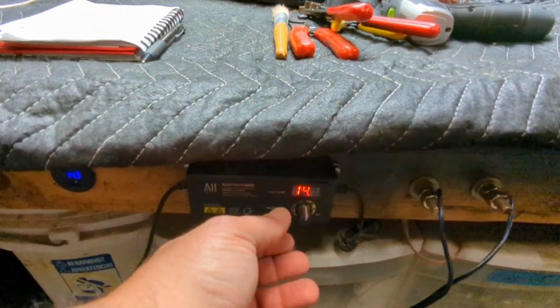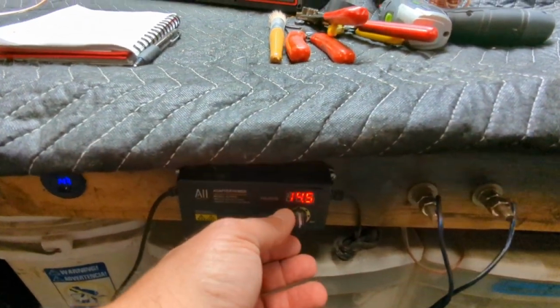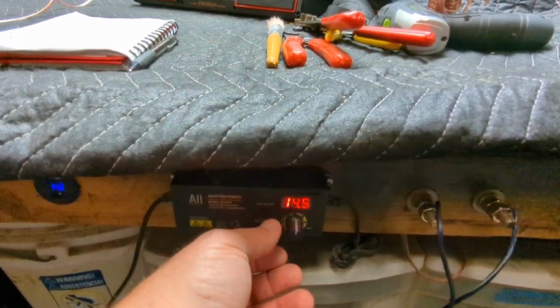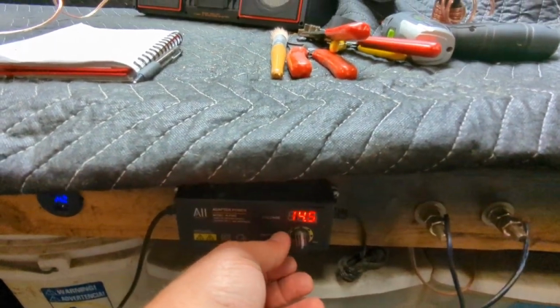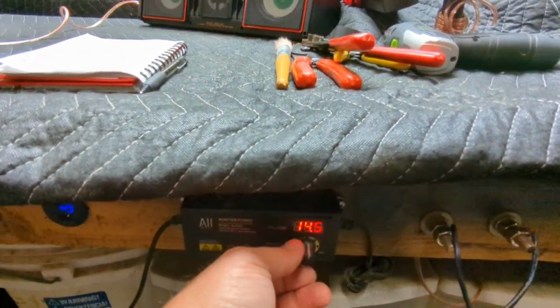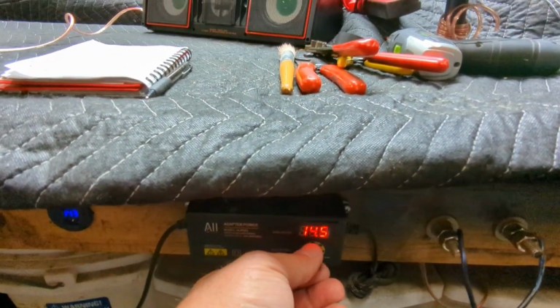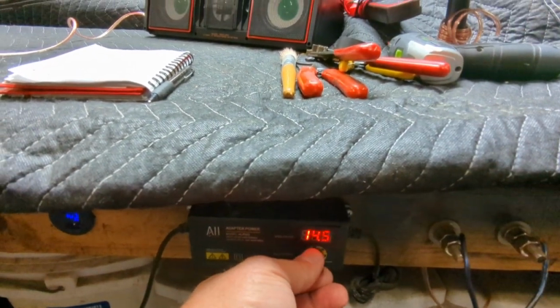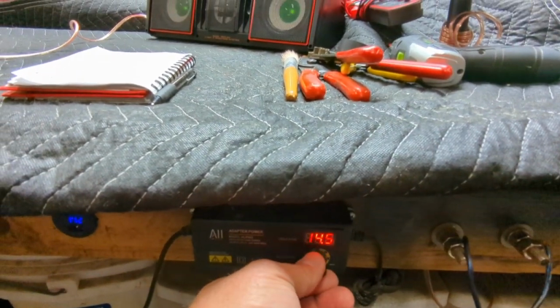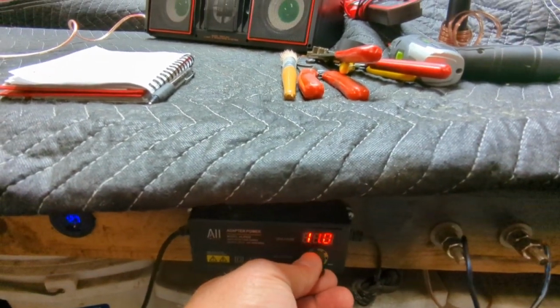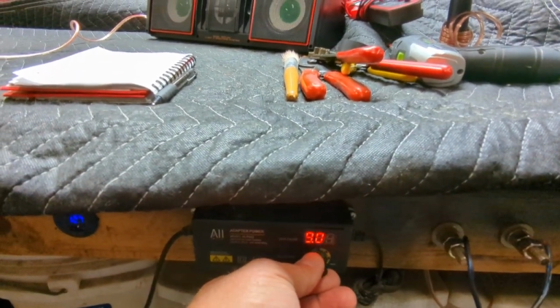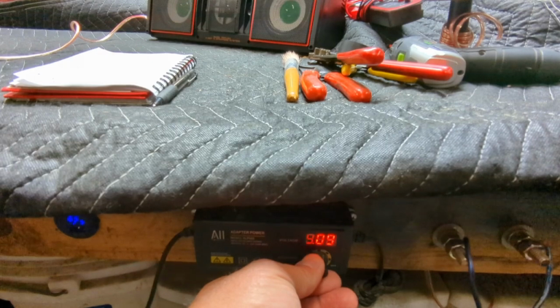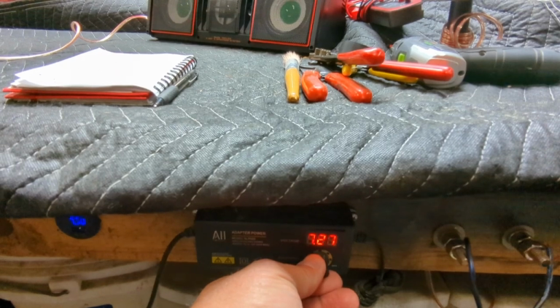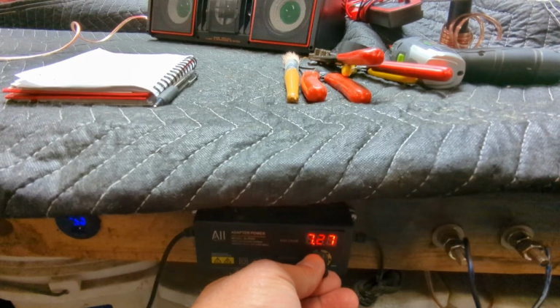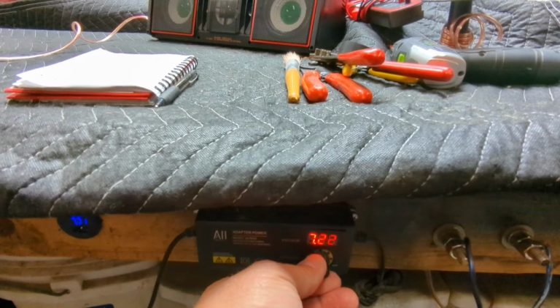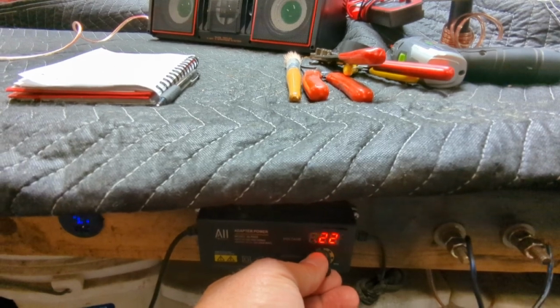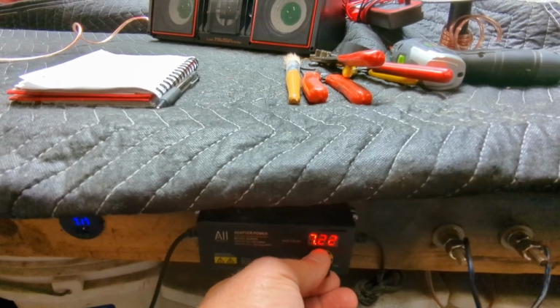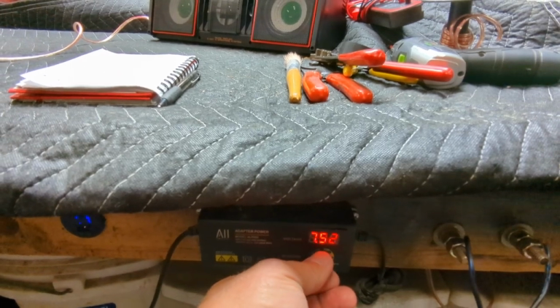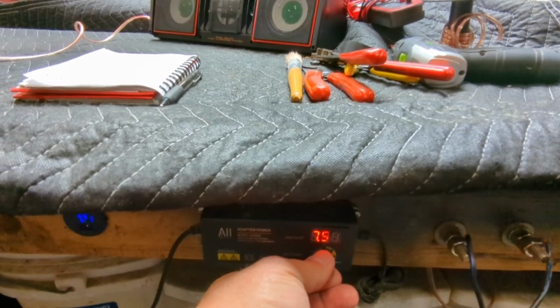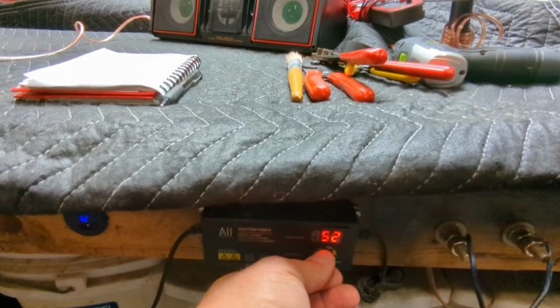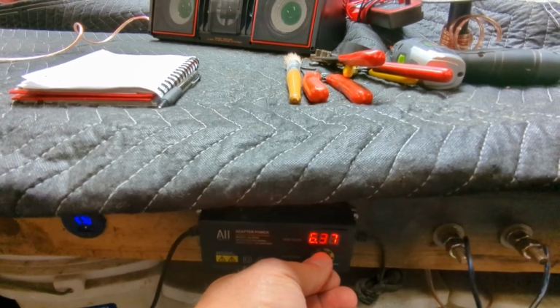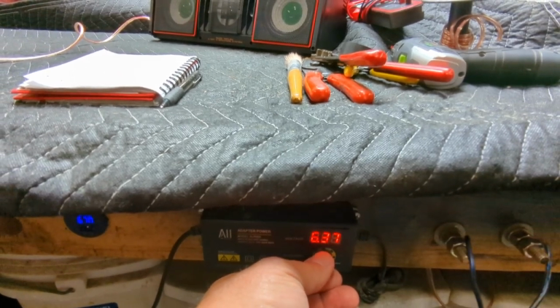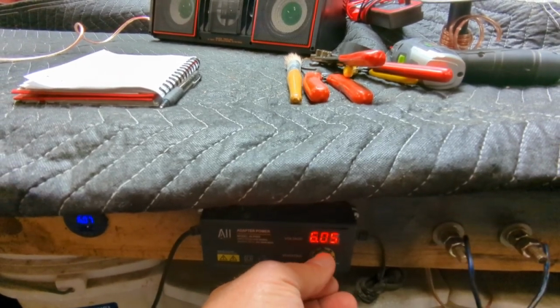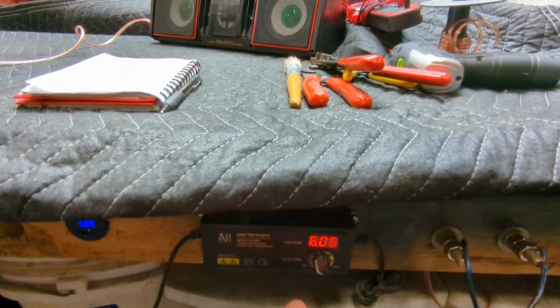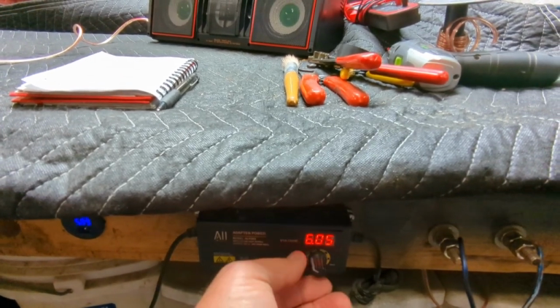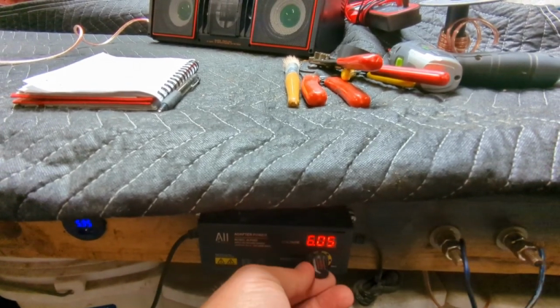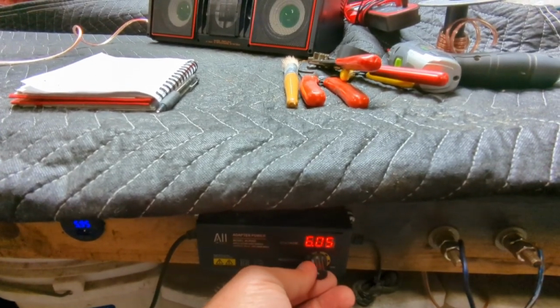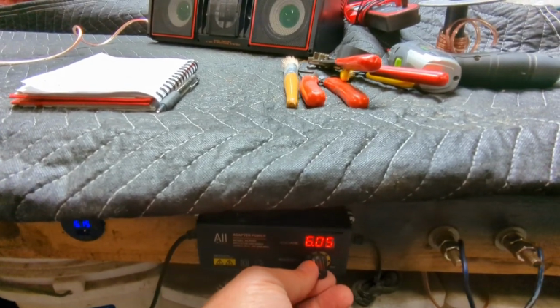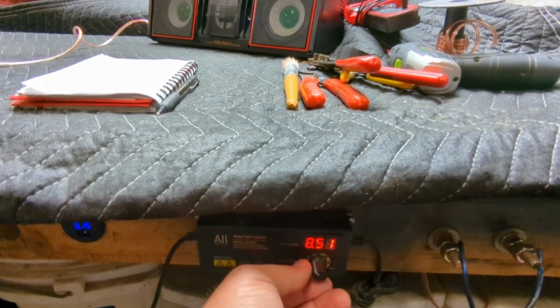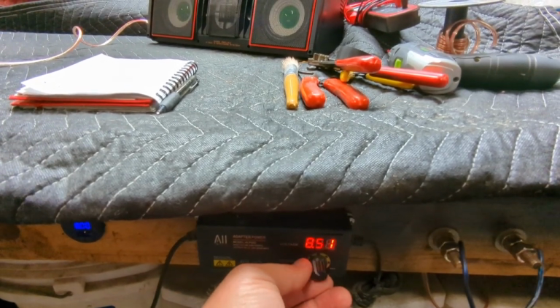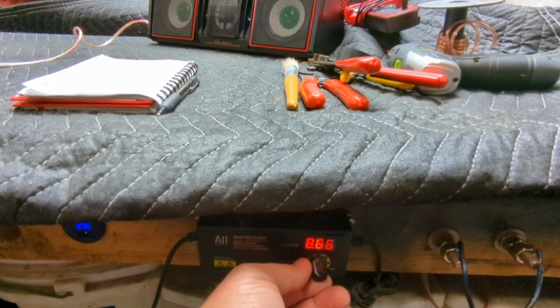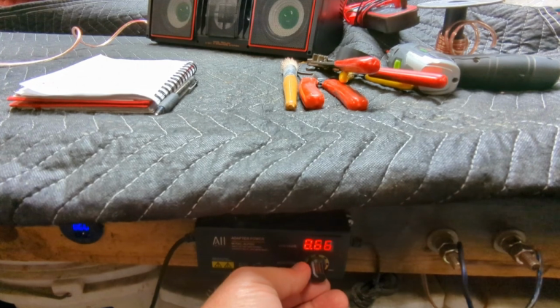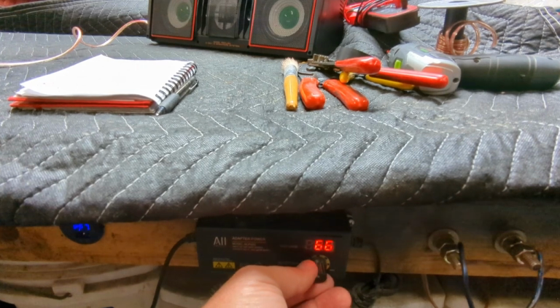Let's see how low we can turn this down. You can hear it going down. Six volts is about to cut off.